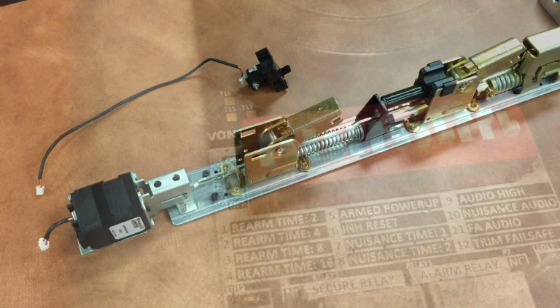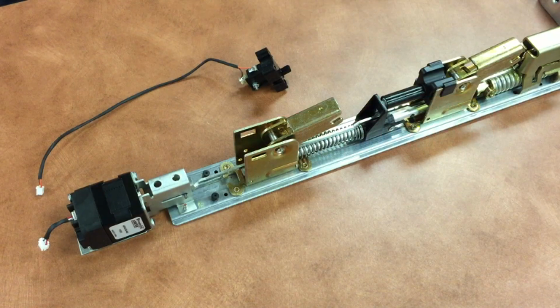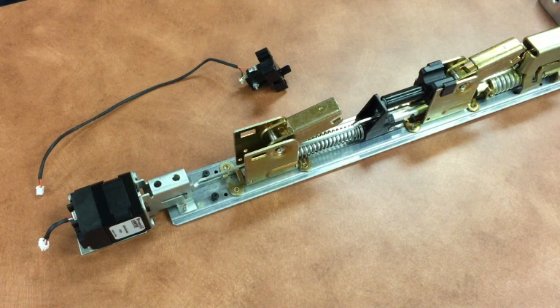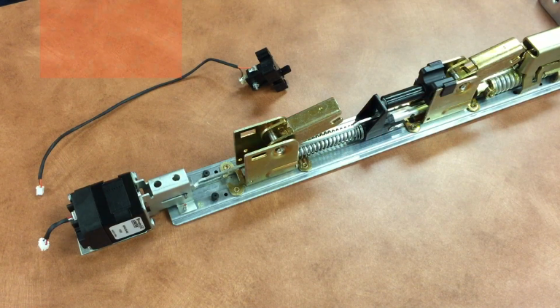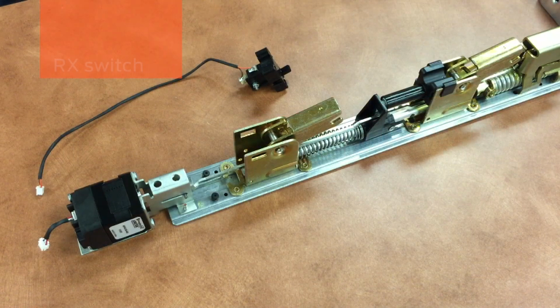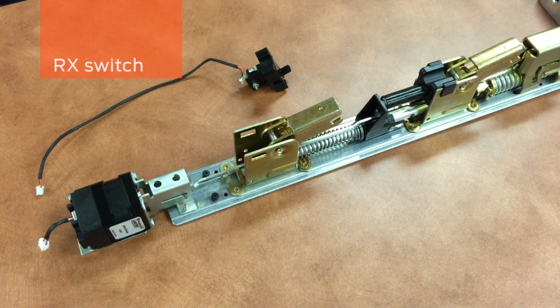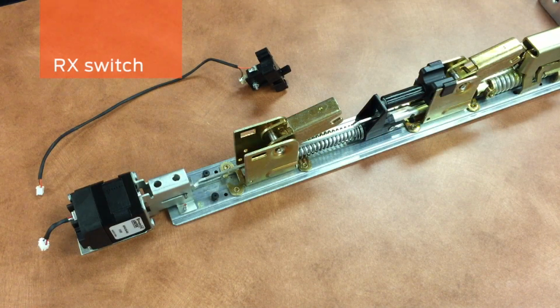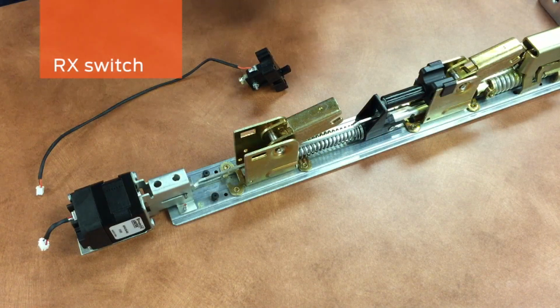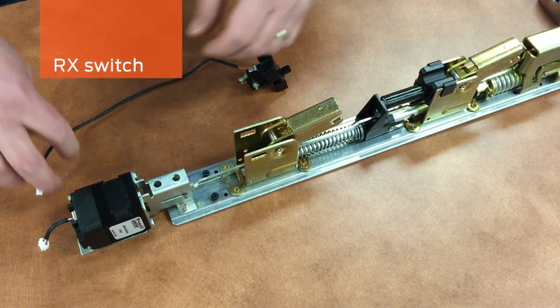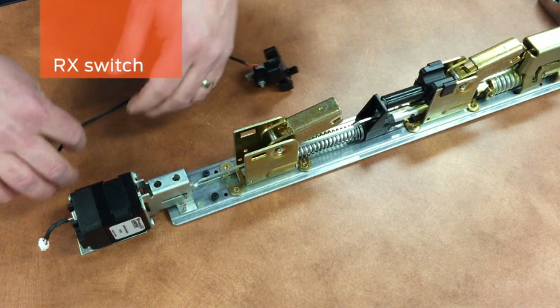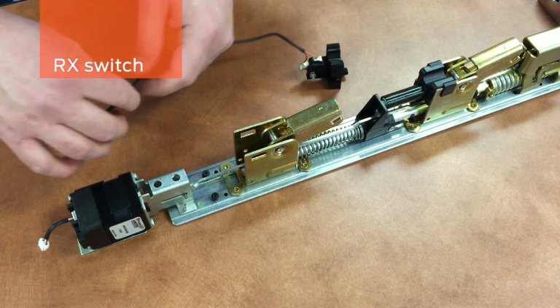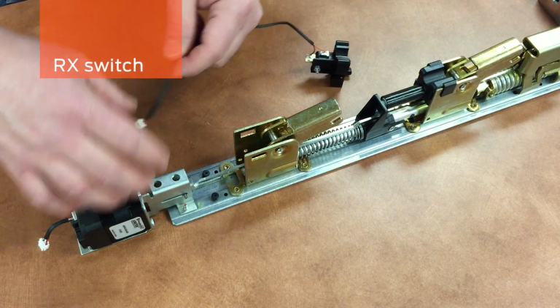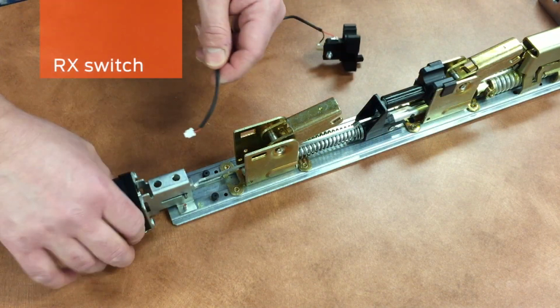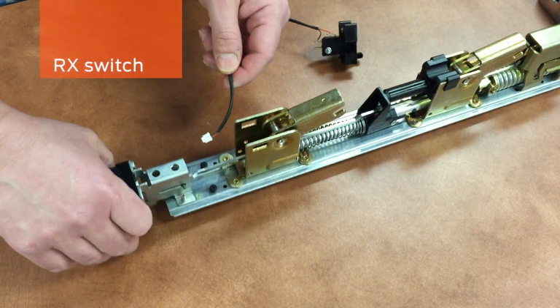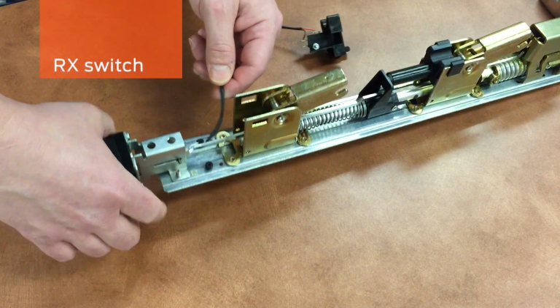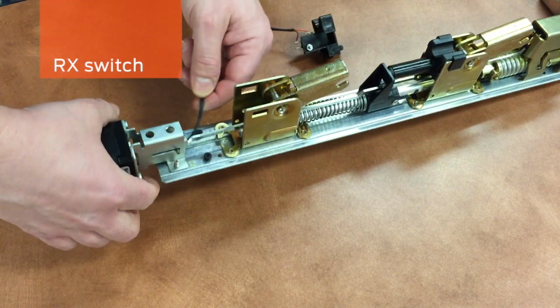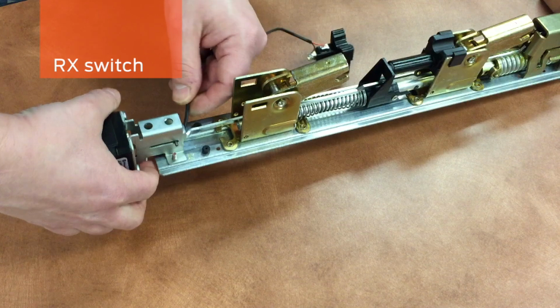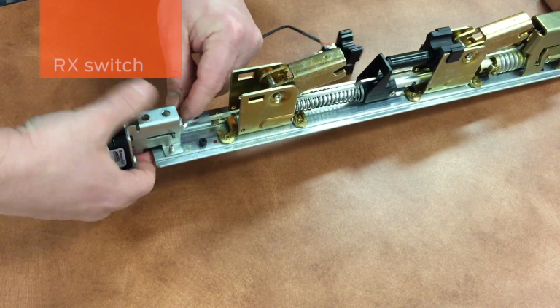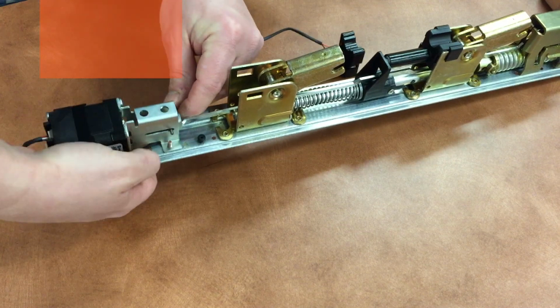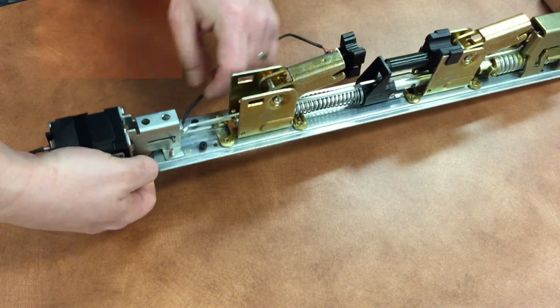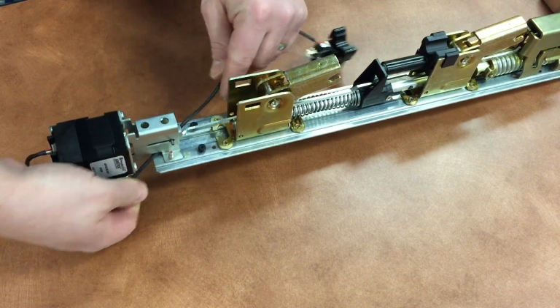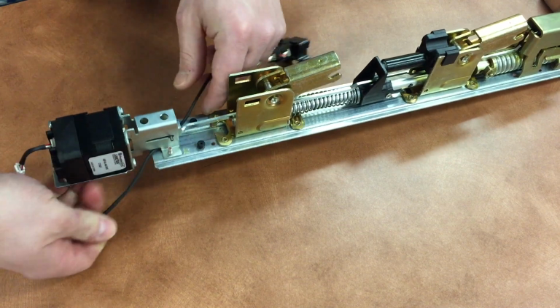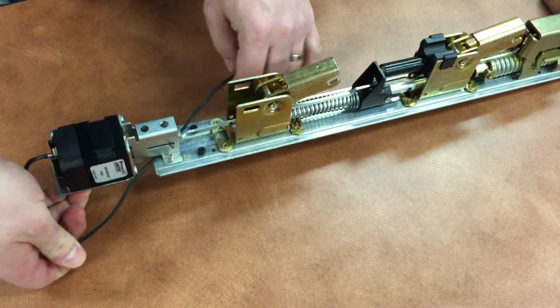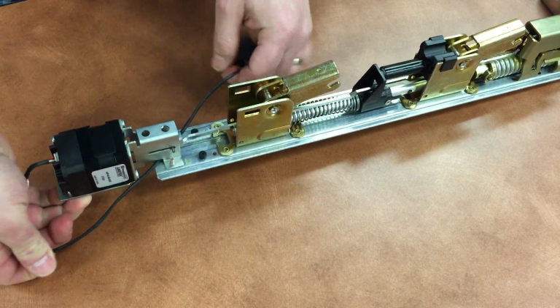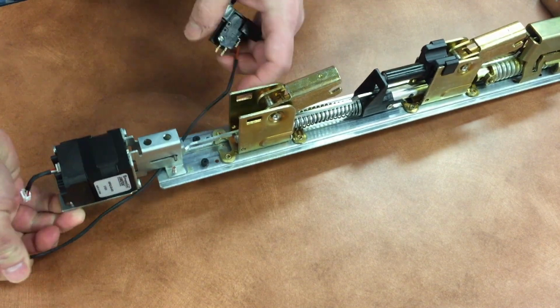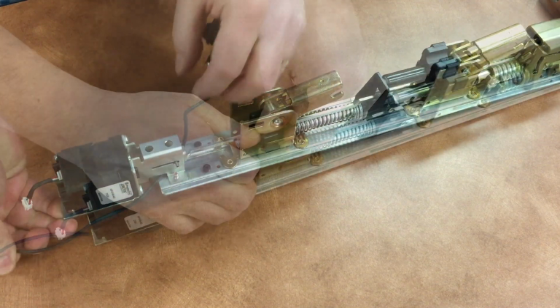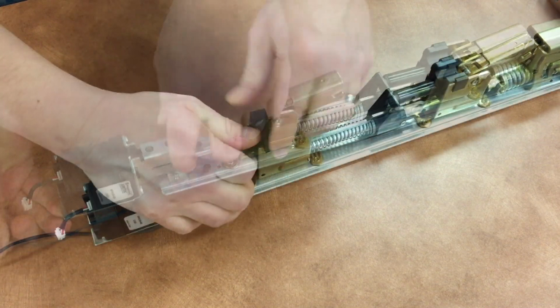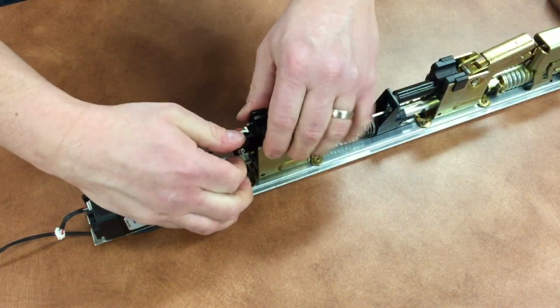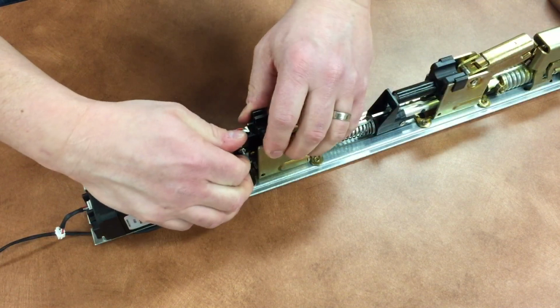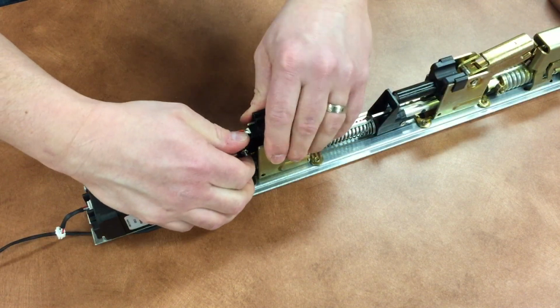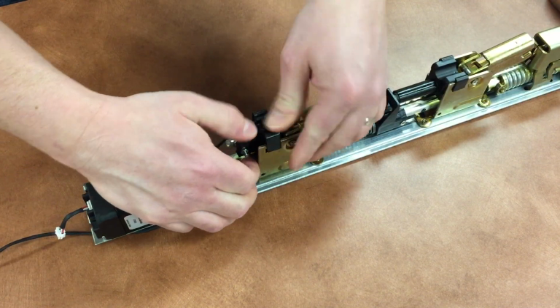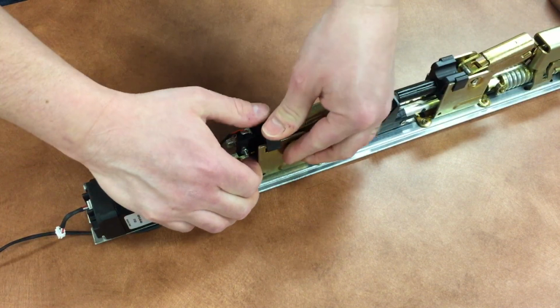The request-to-exit switch is now field installable and field replaceable by simply routing the wire and snapping it into place.